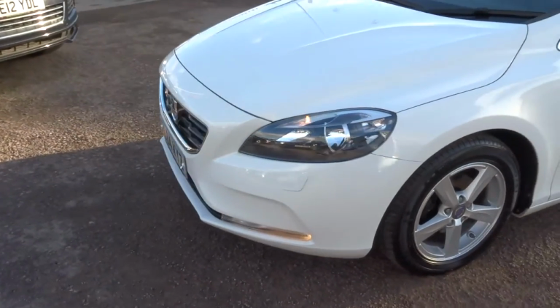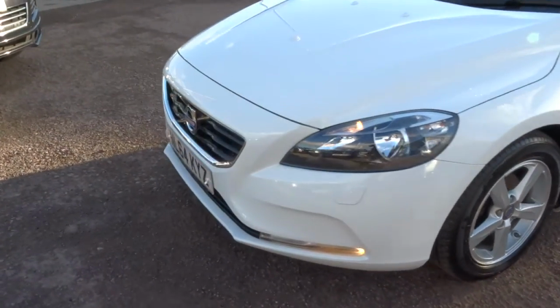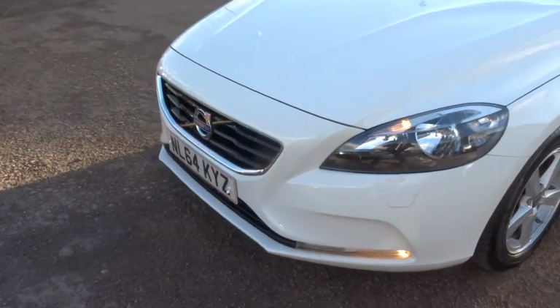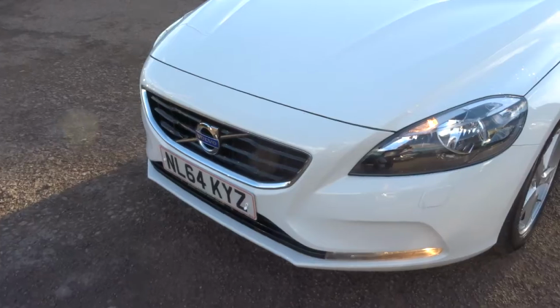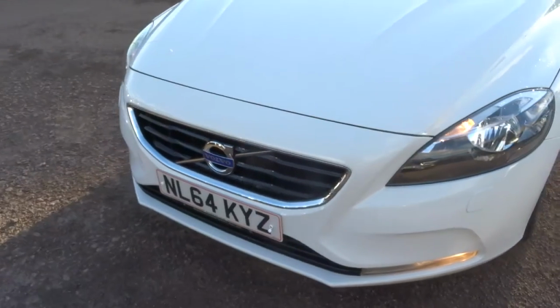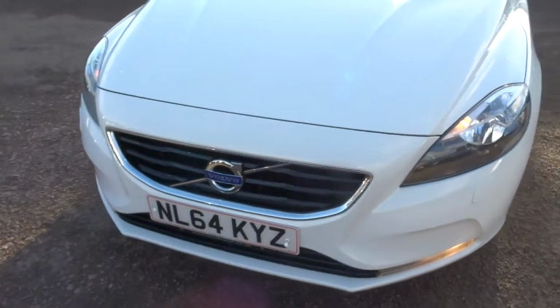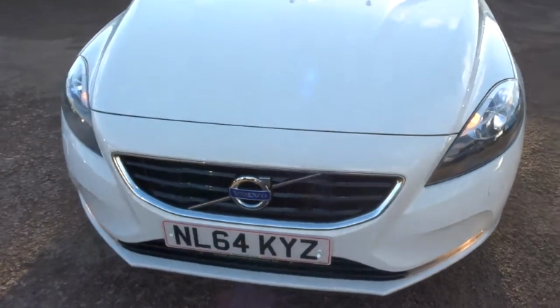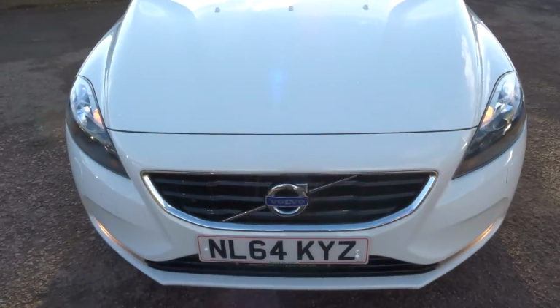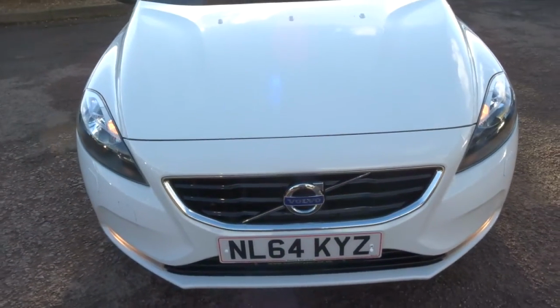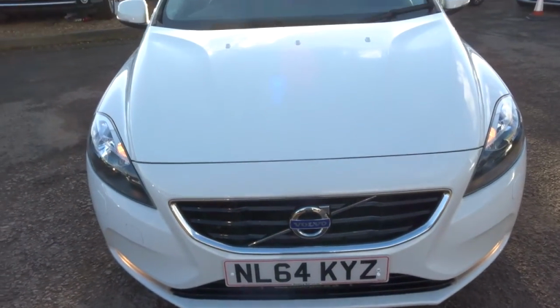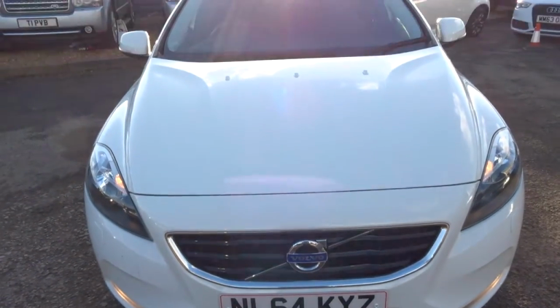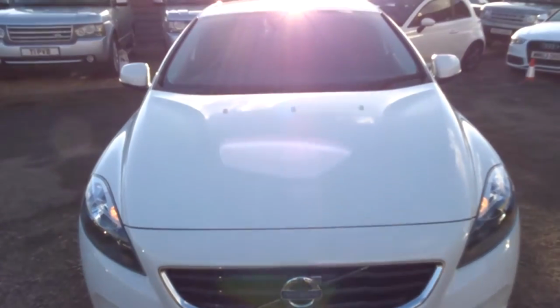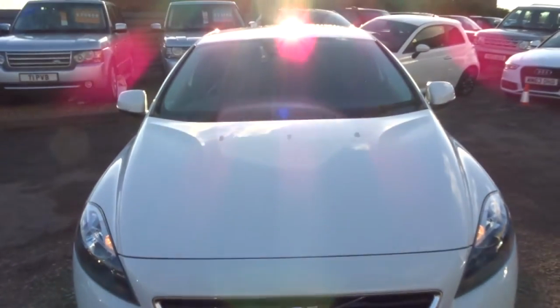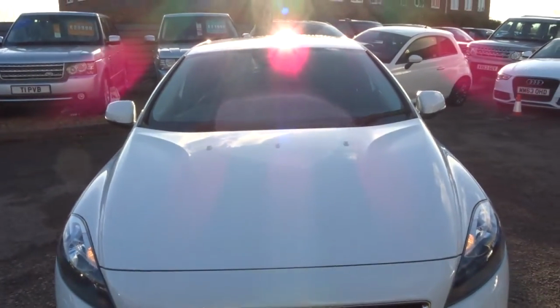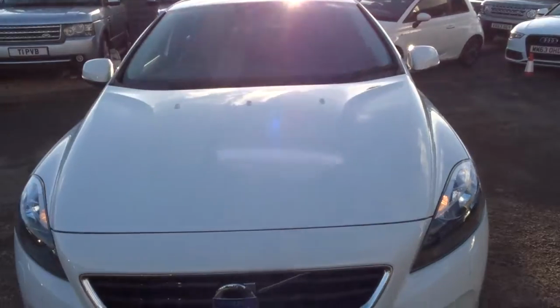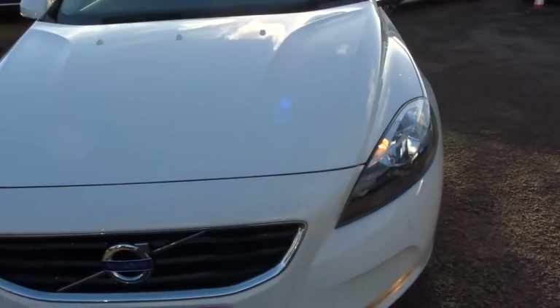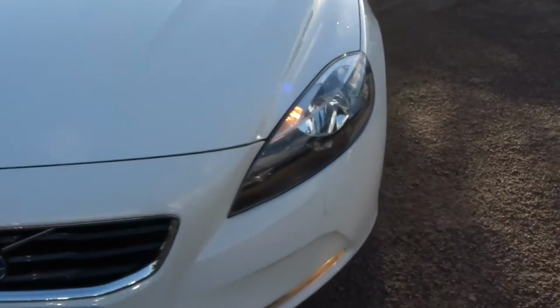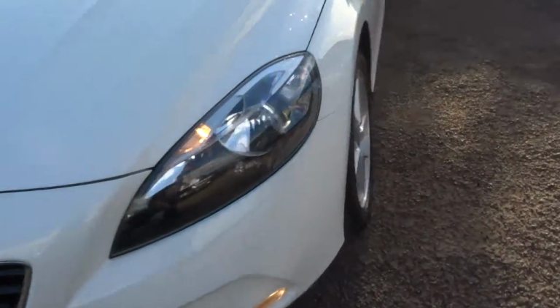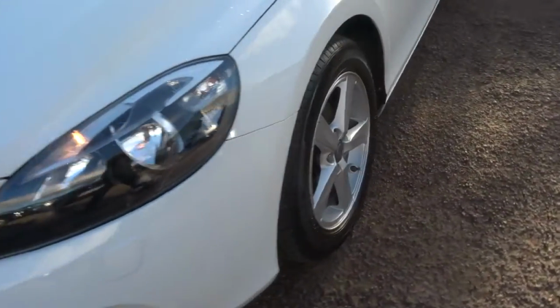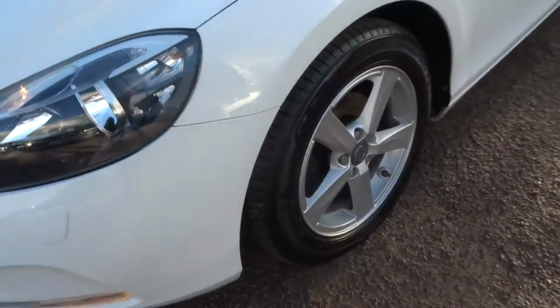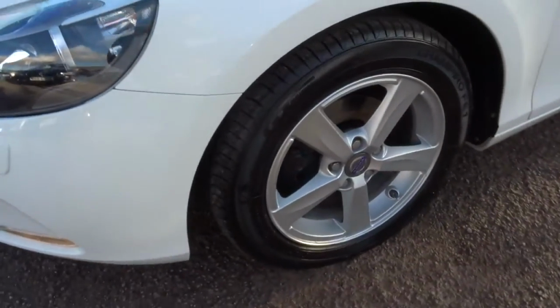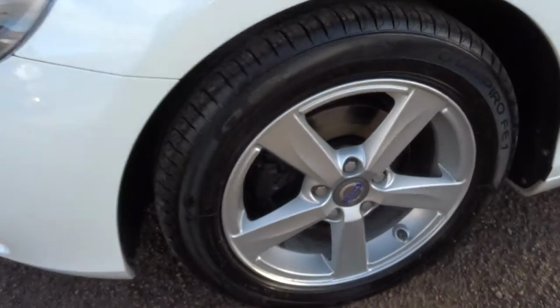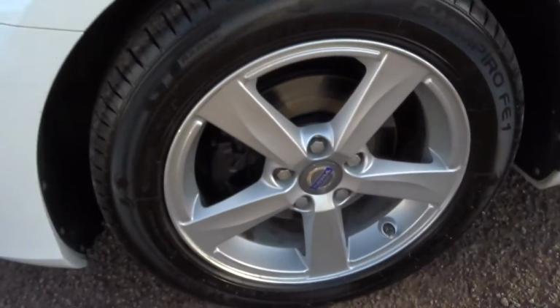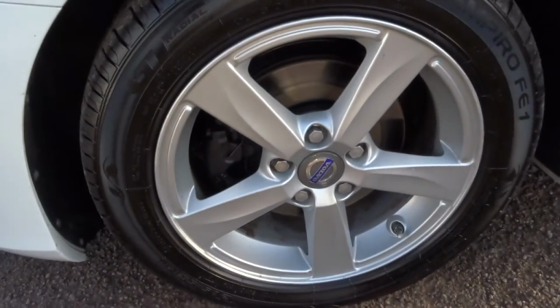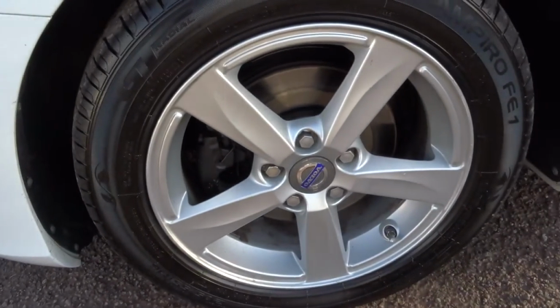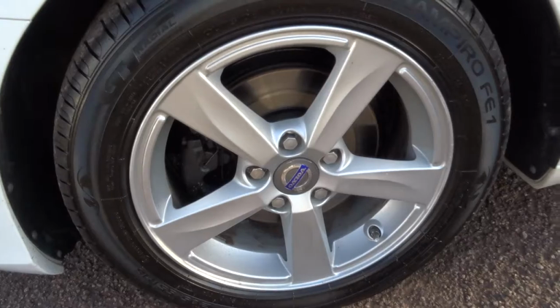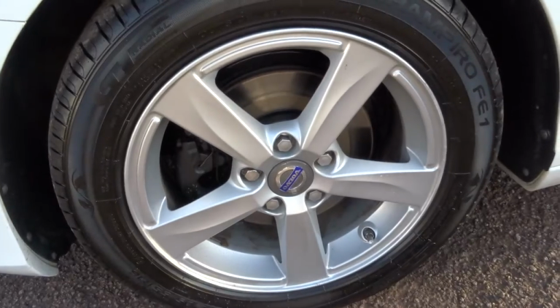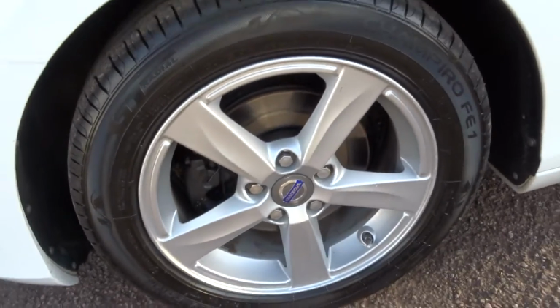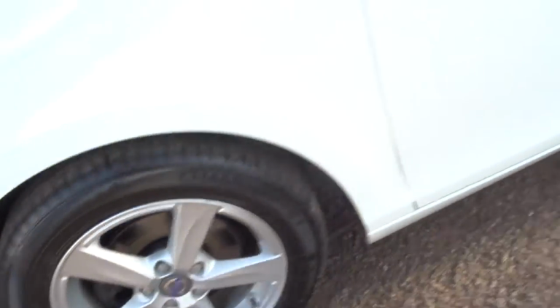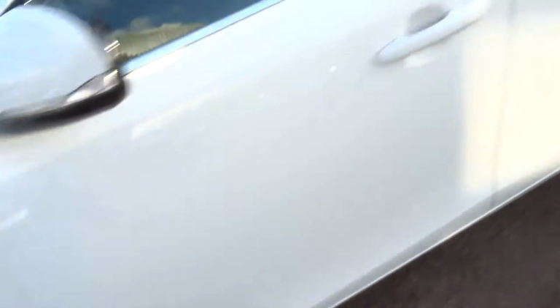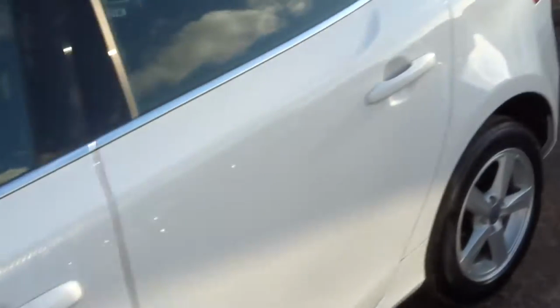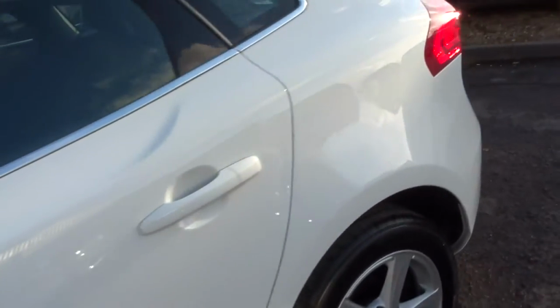It's in excellent condition. The paintwork is fantastic. Lovely Volvo alloys, all in very, very good condition.